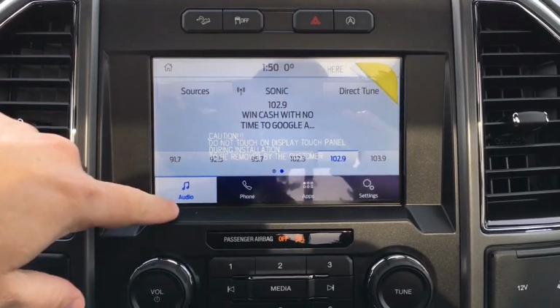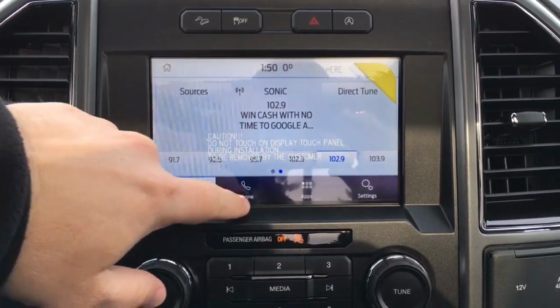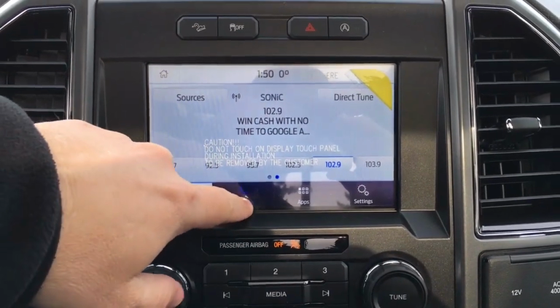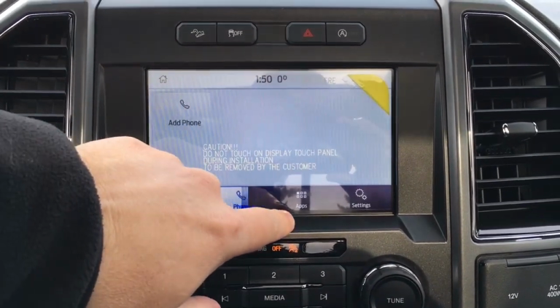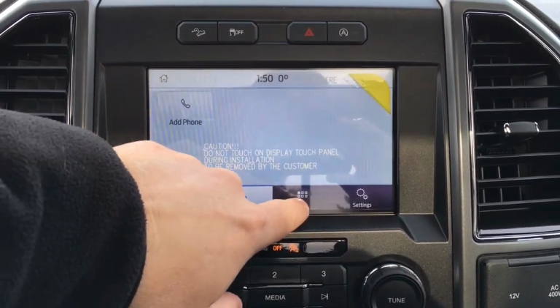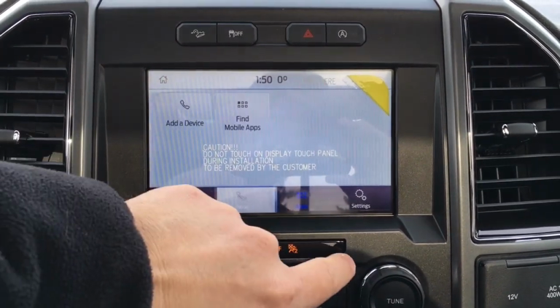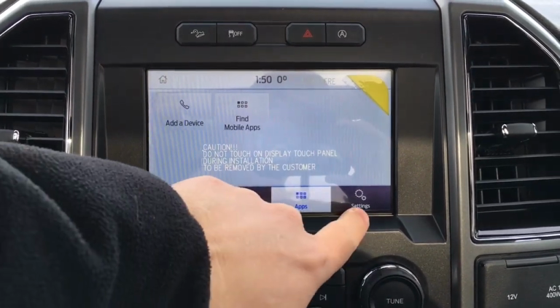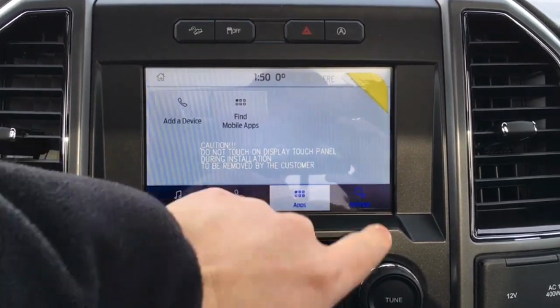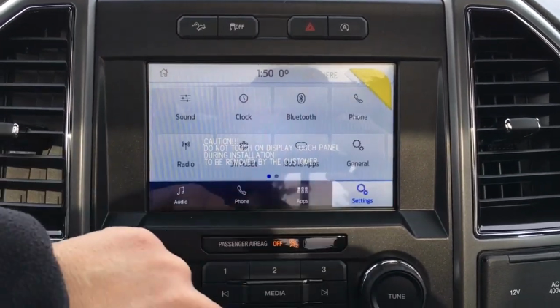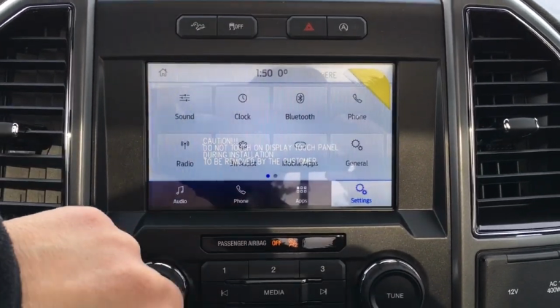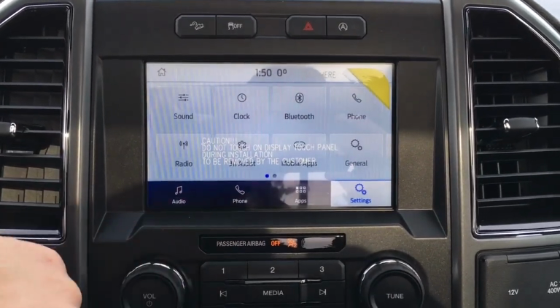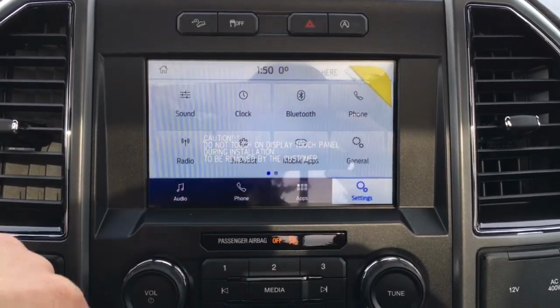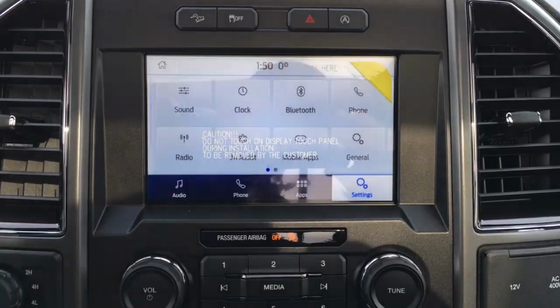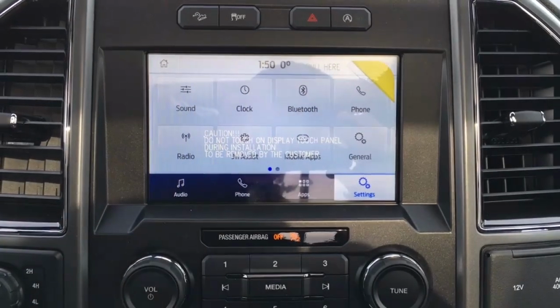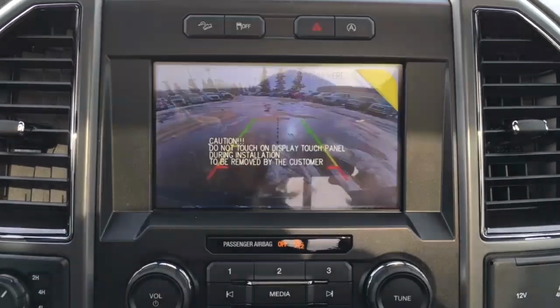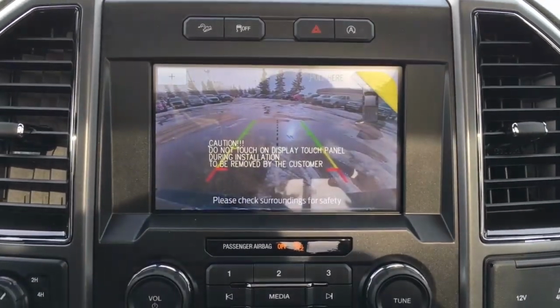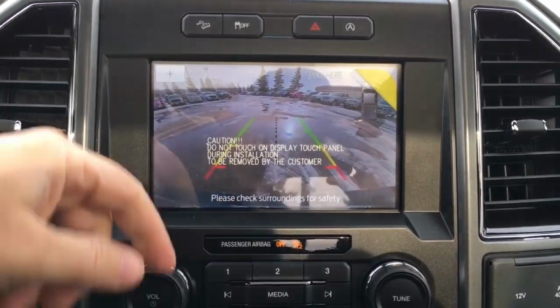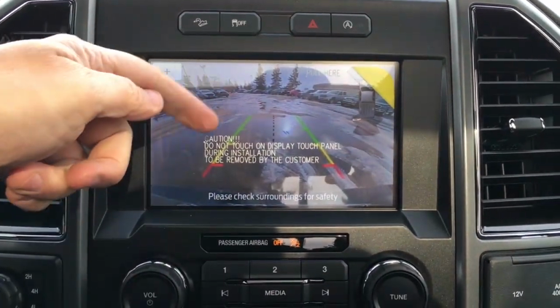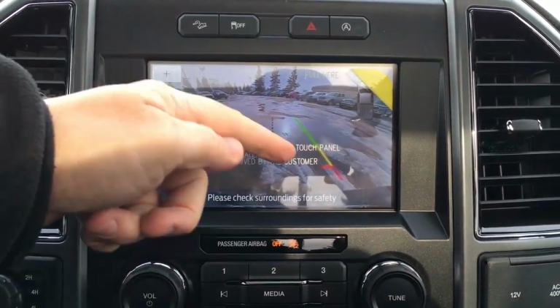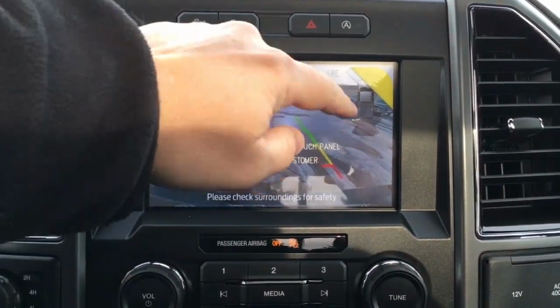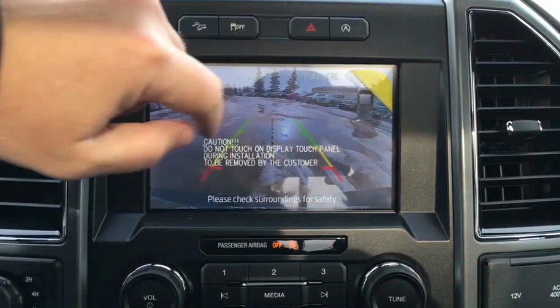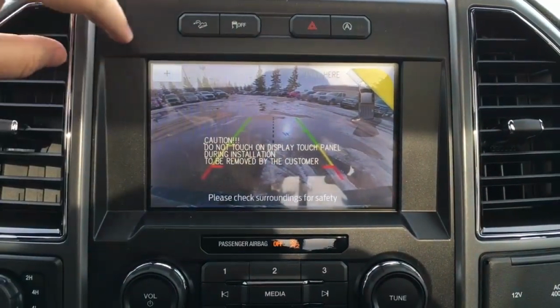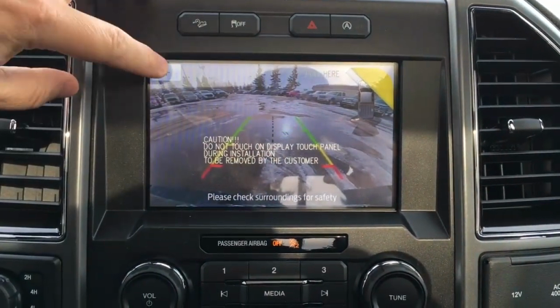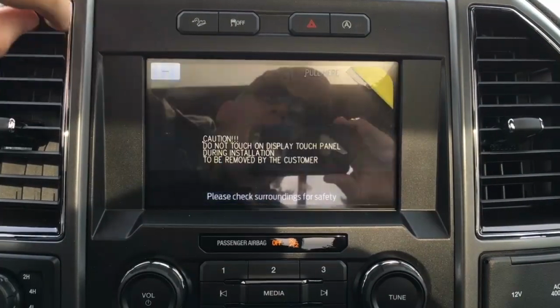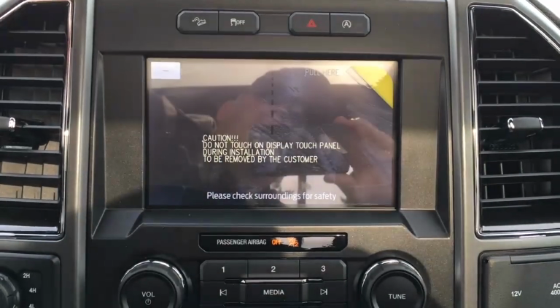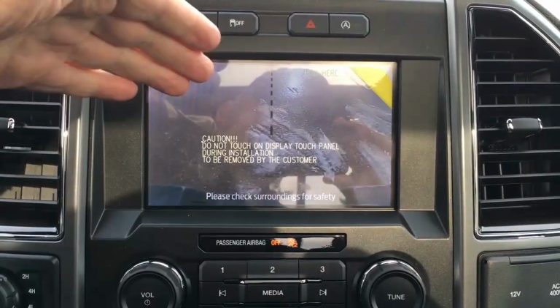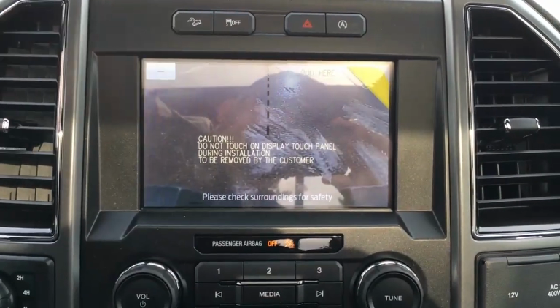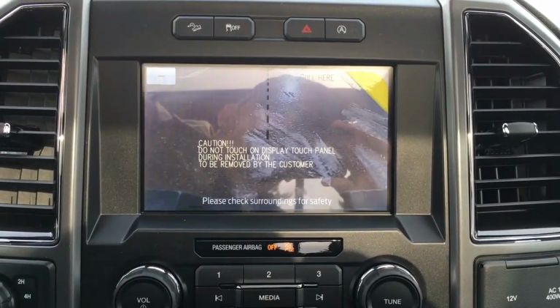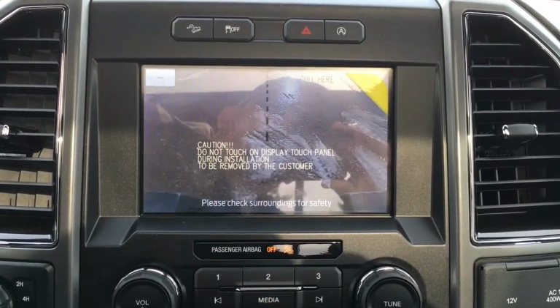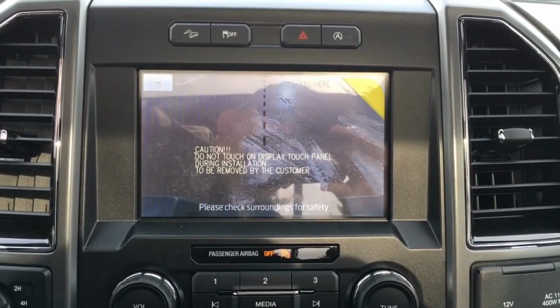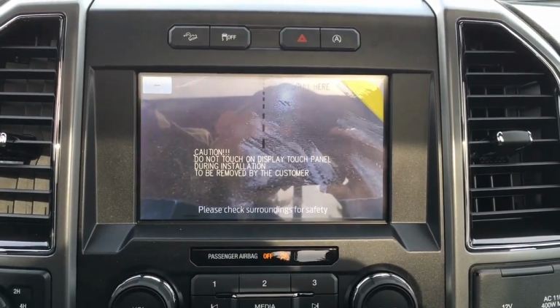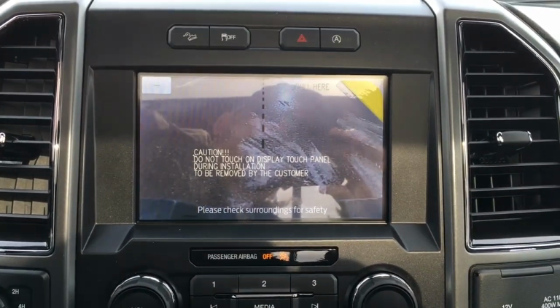There are audio controls, phone controls, apps, and system settings. In reverse, it does have a backup cam with guidelines to help you with your connections, a reverse sensing system, and a plus button that helps you zoom in when you're making that trailer connection.